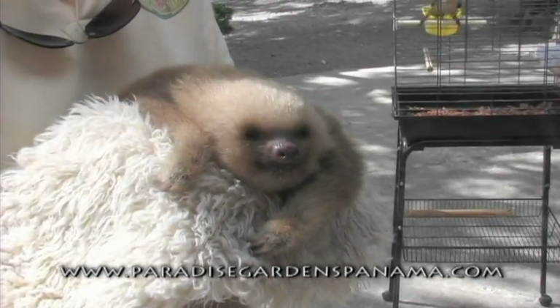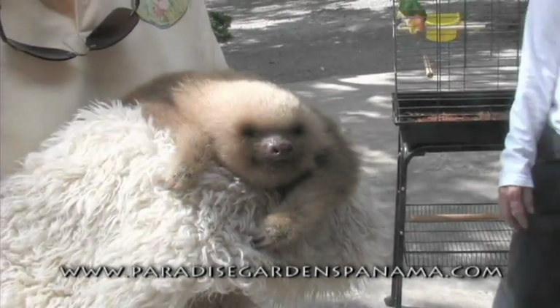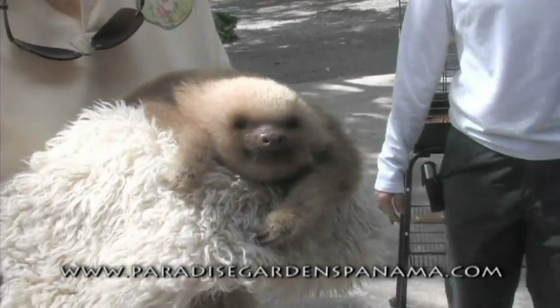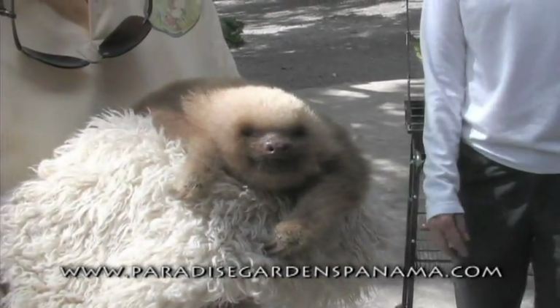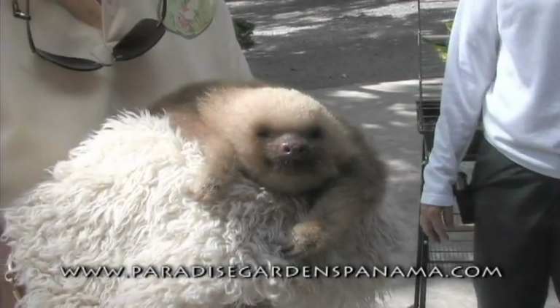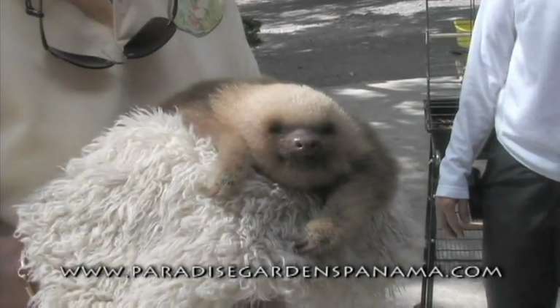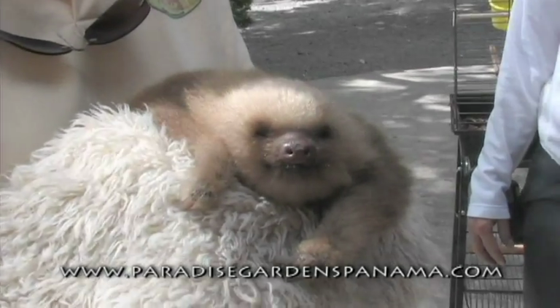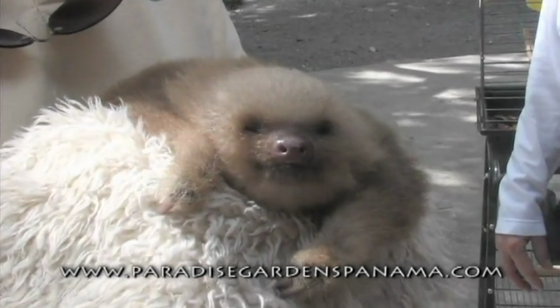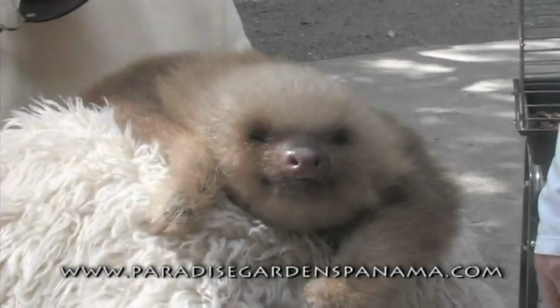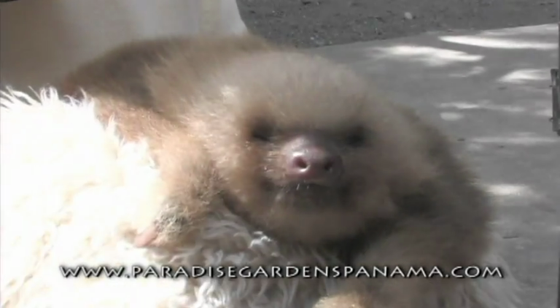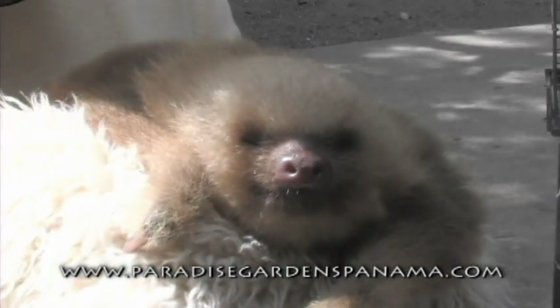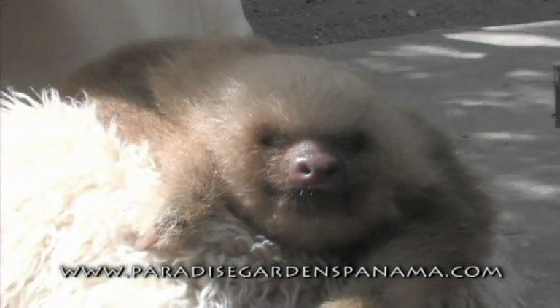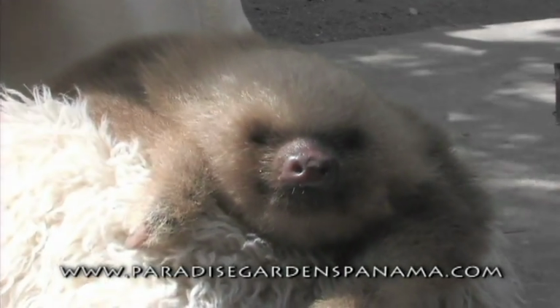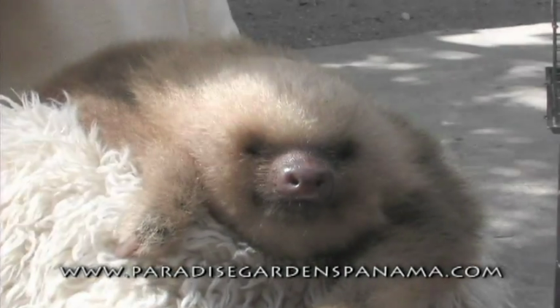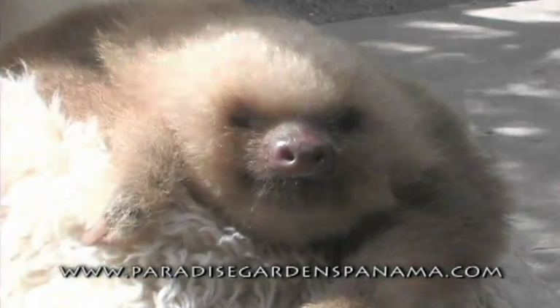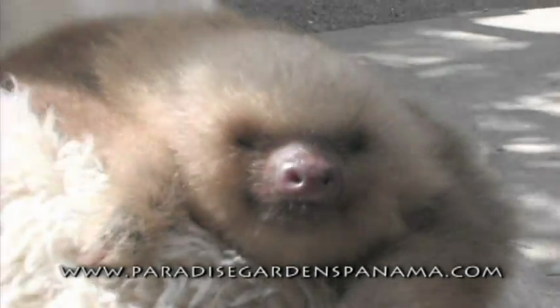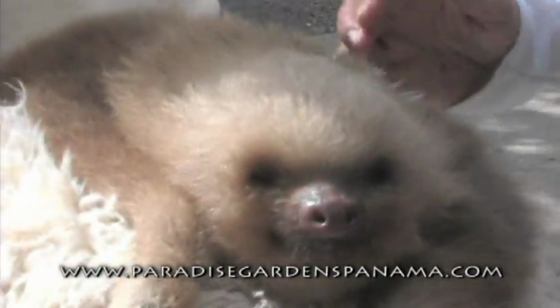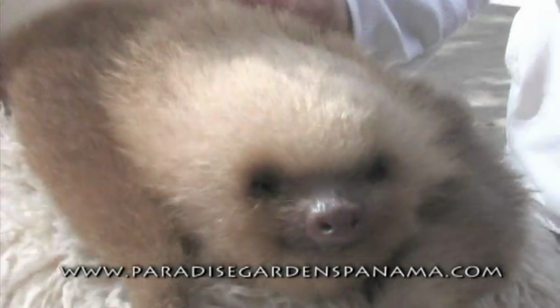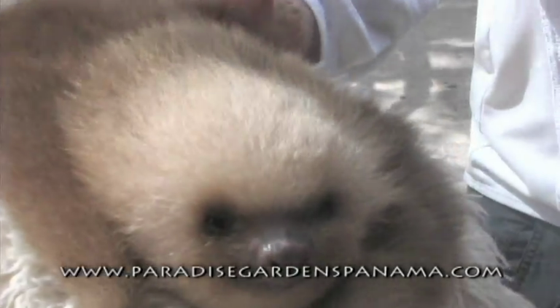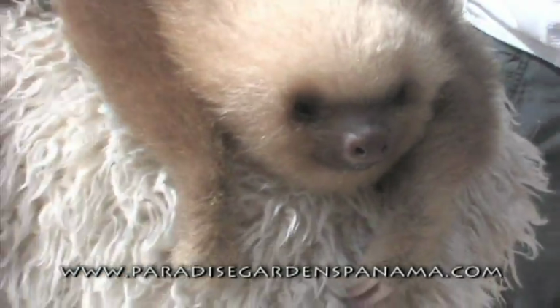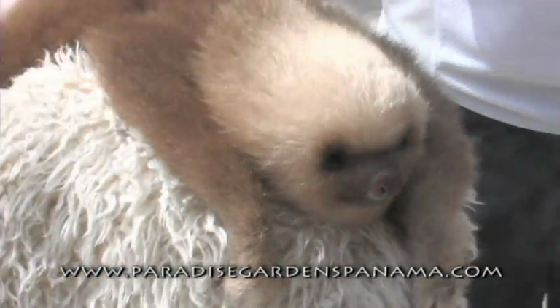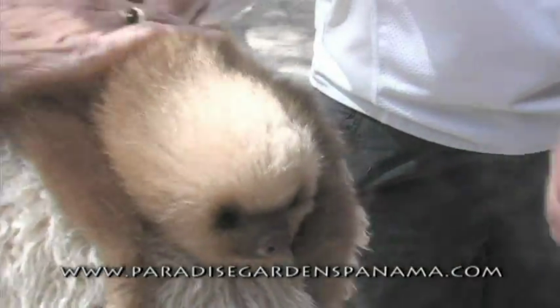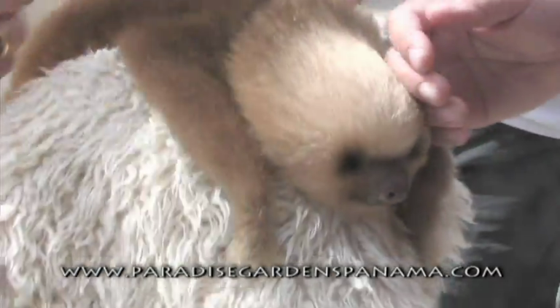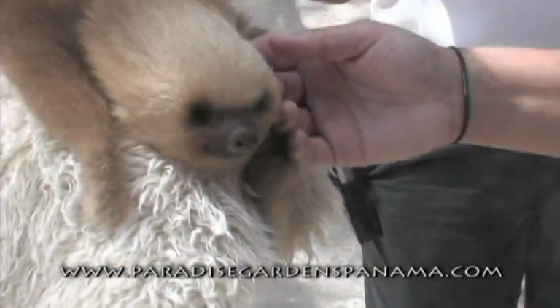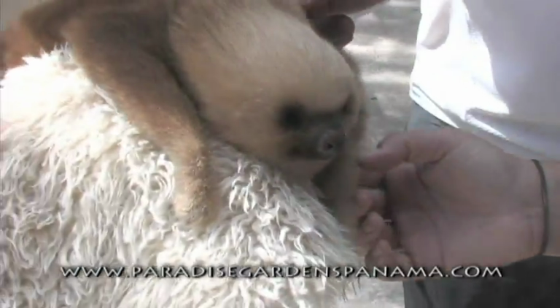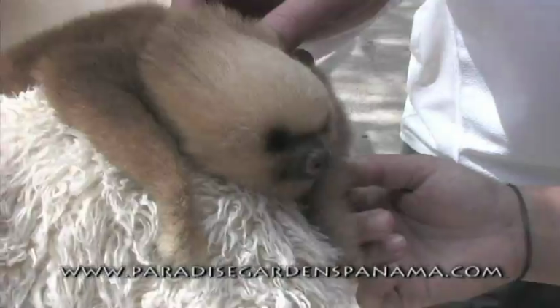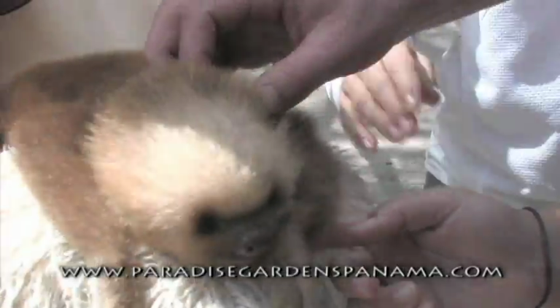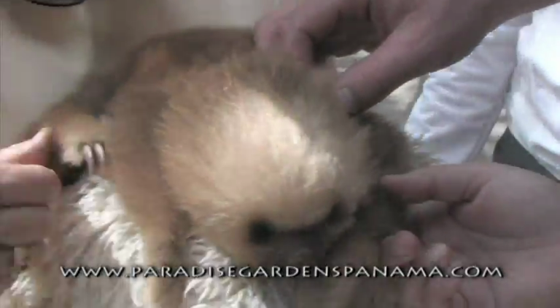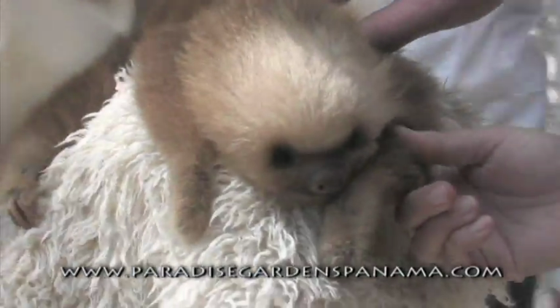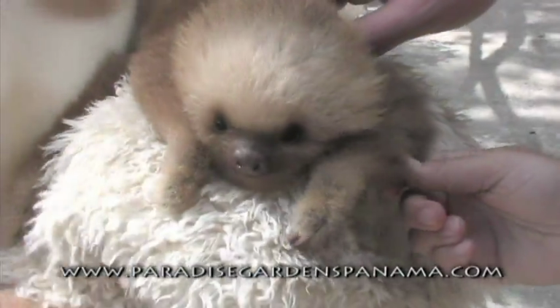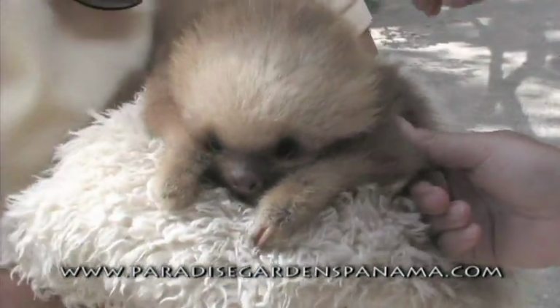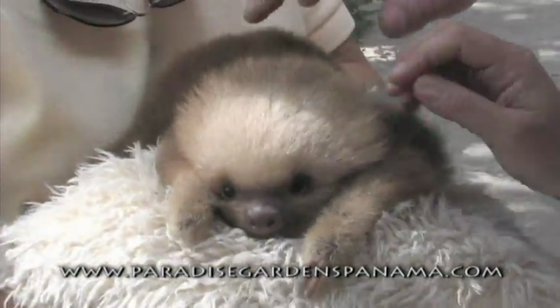Her name is Temba, and the reason we call her Temba is because she came to us in the month of September. We think she's about four months old. We will release her, but not for quite some time, because they usually stay with their mothers for about two years.